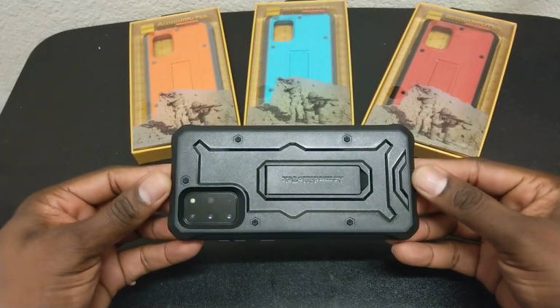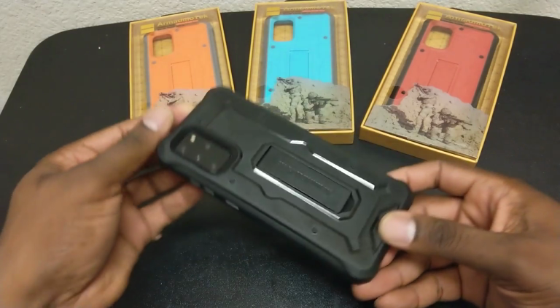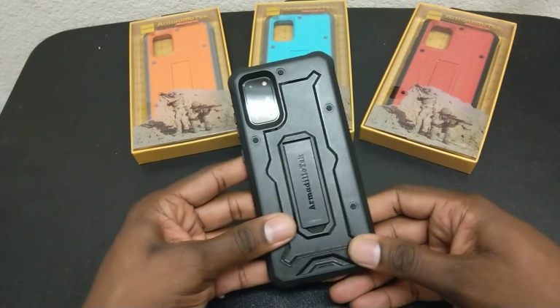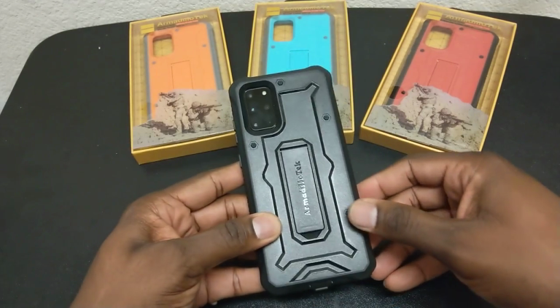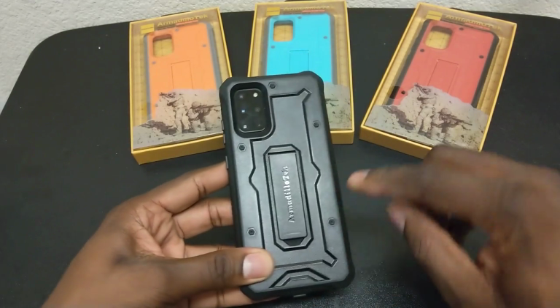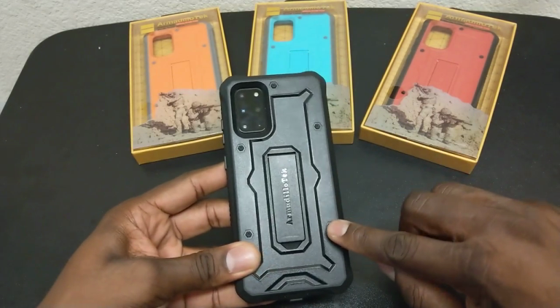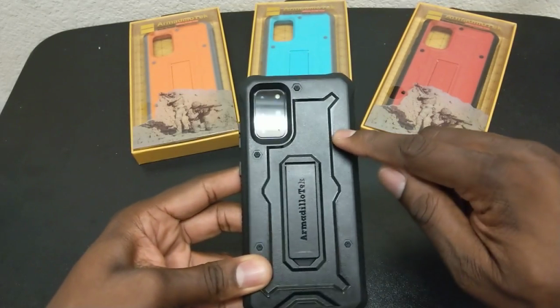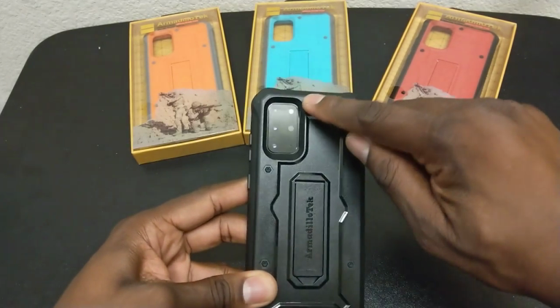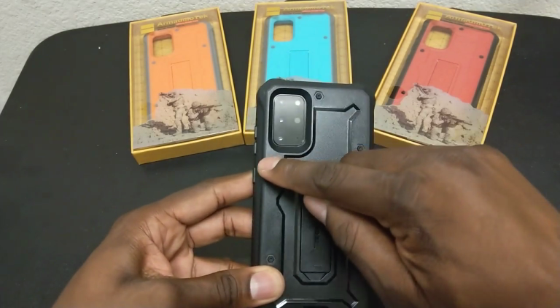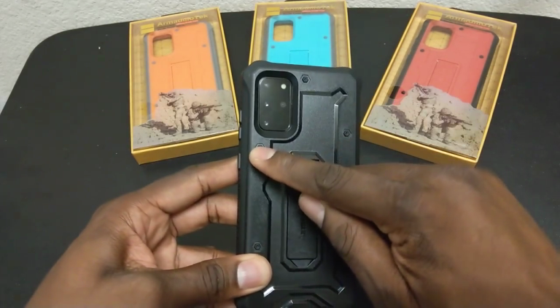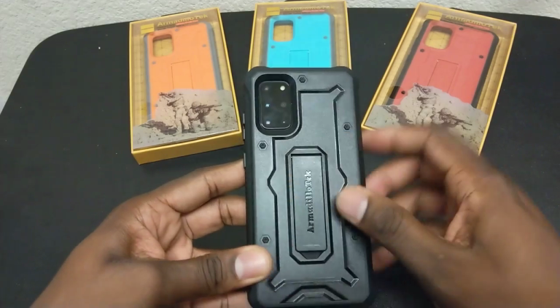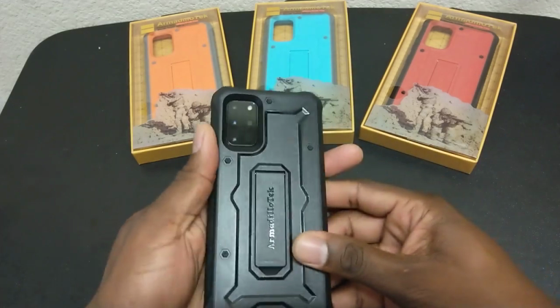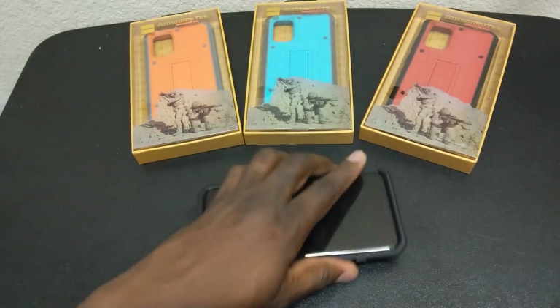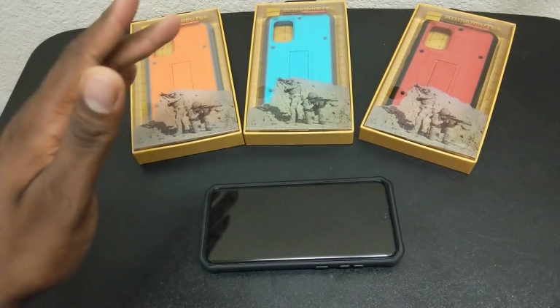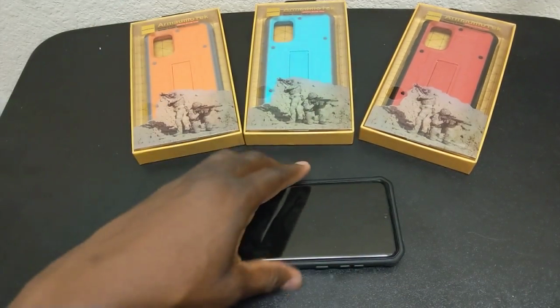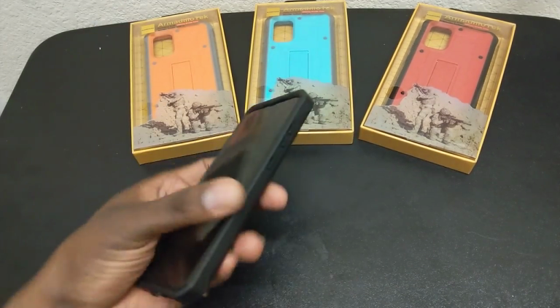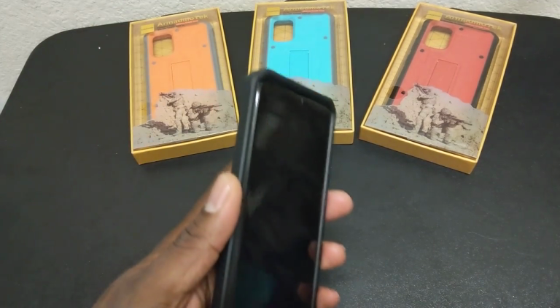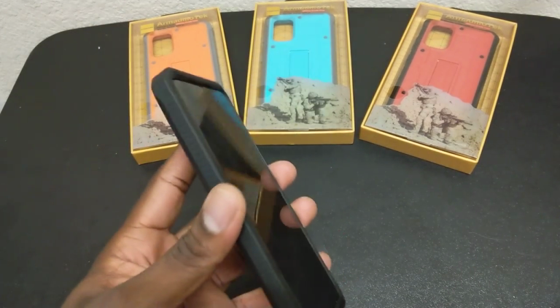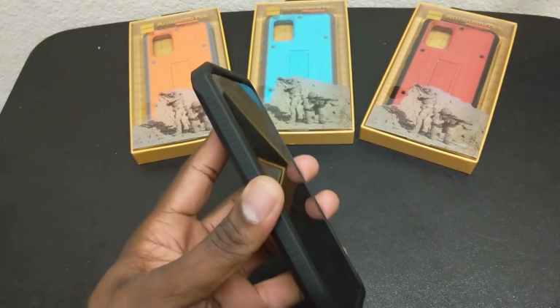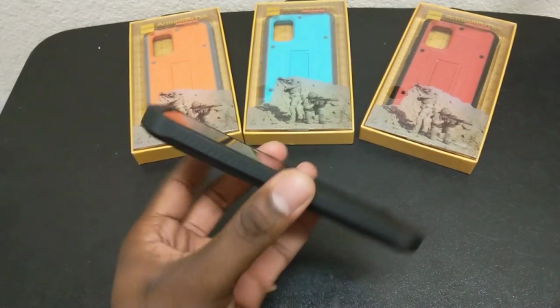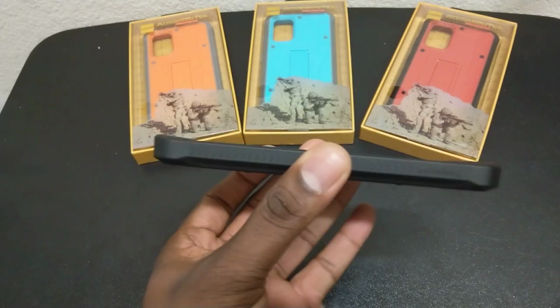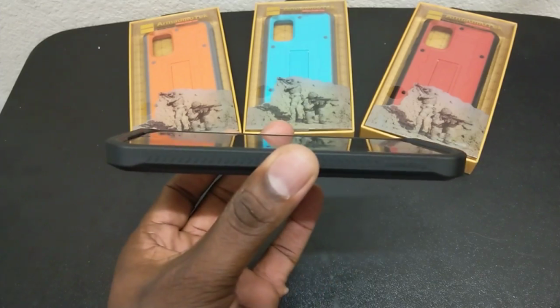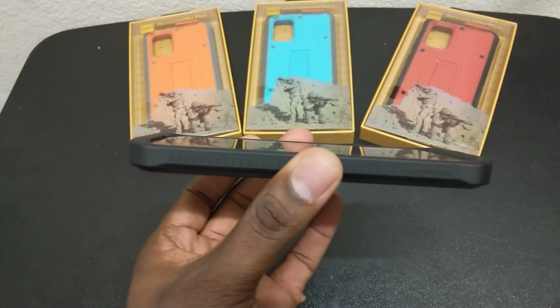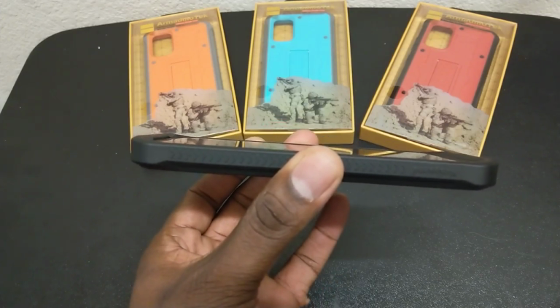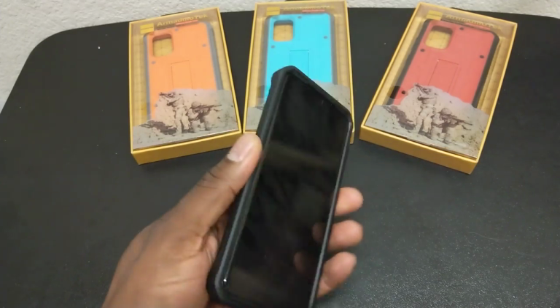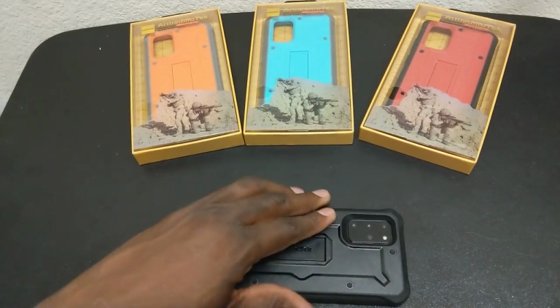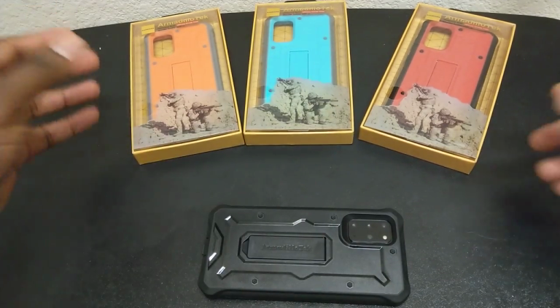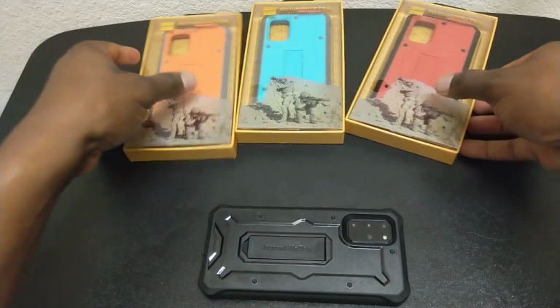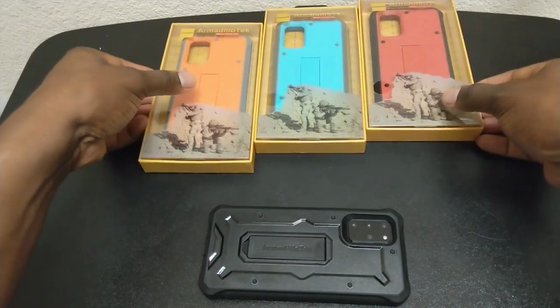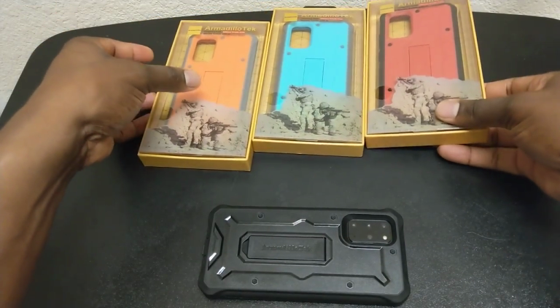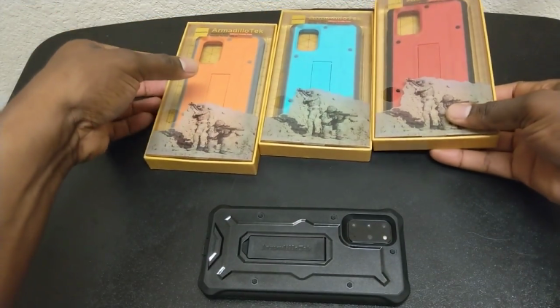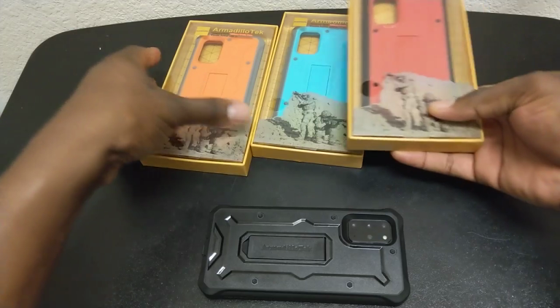You've got front and rear protection — lay-on-table design. You've got these little rubber feet for when you are laying it down. And again, when you lay it down on the front, you've got all this protection.